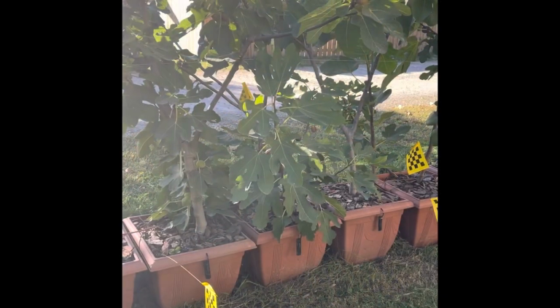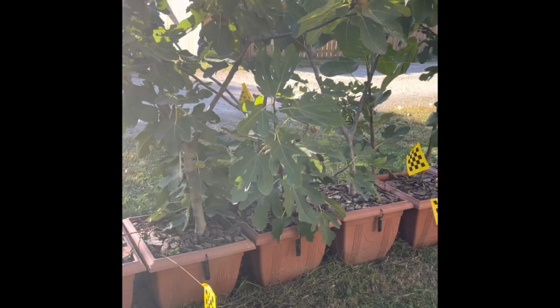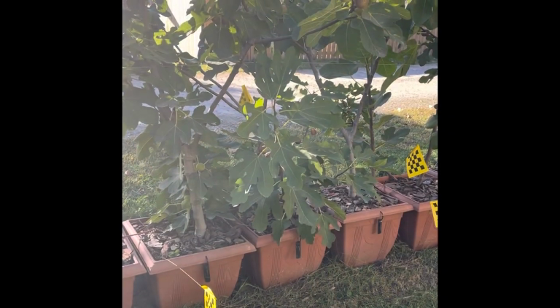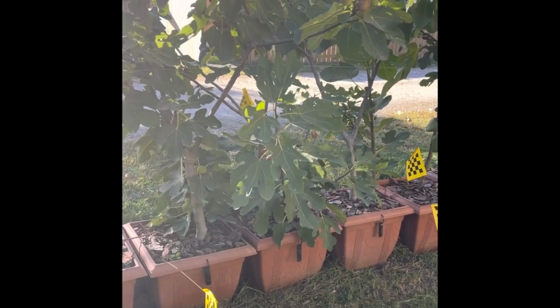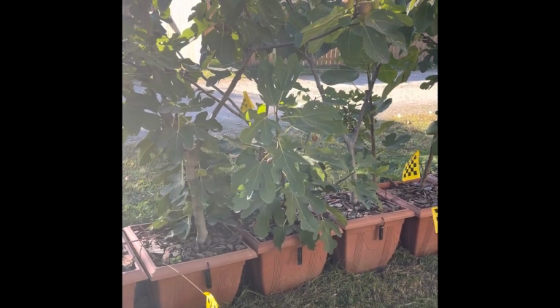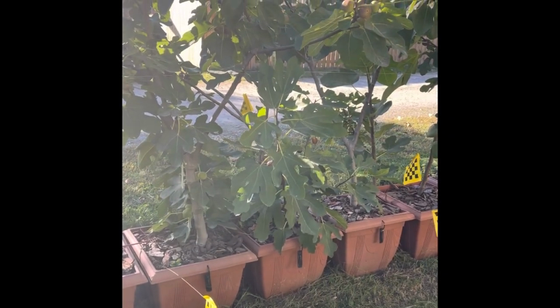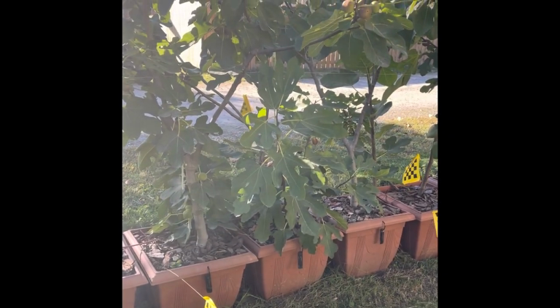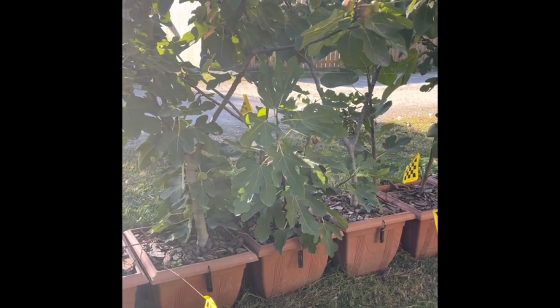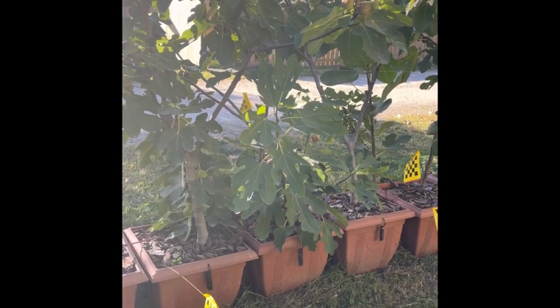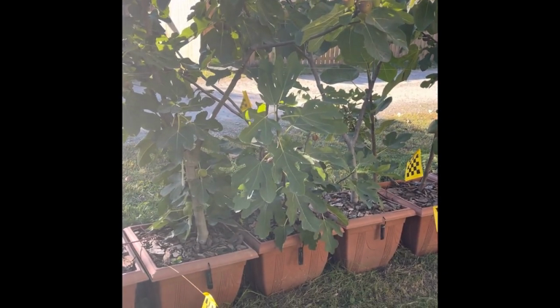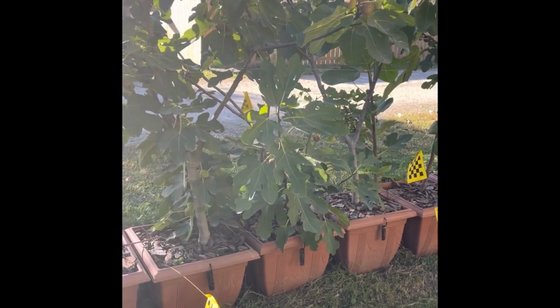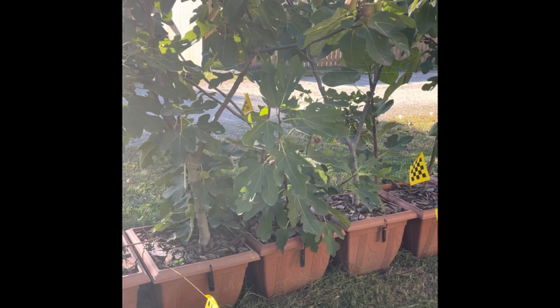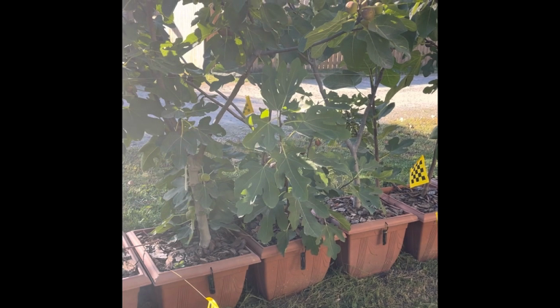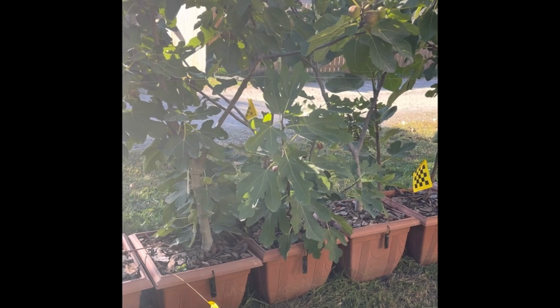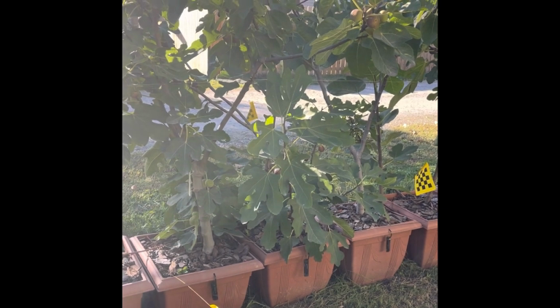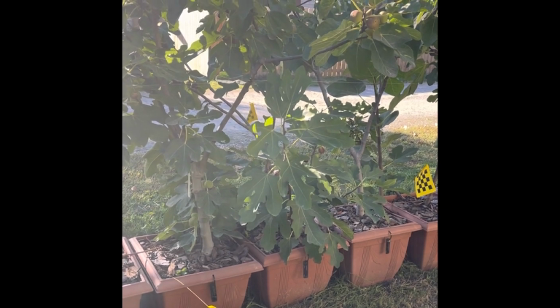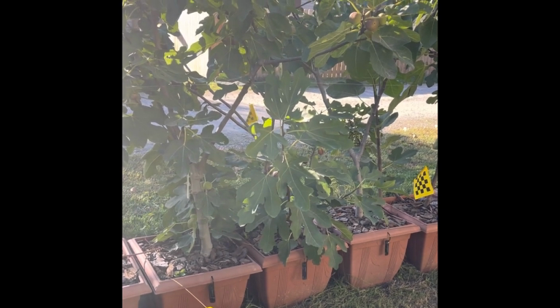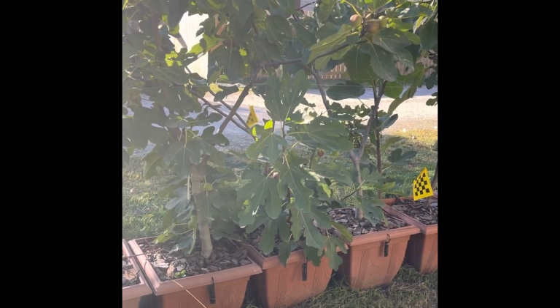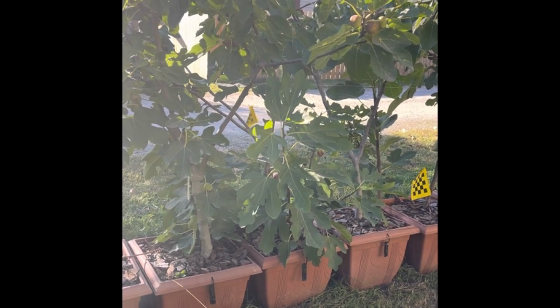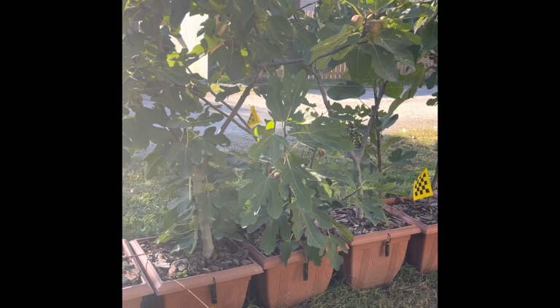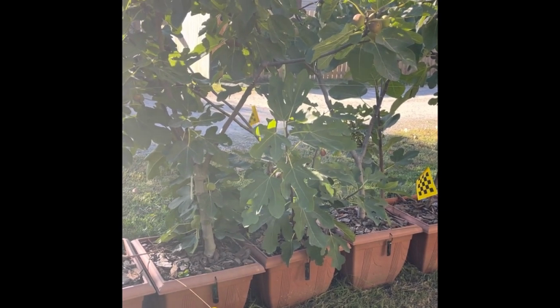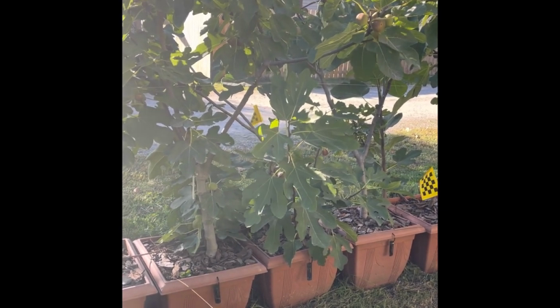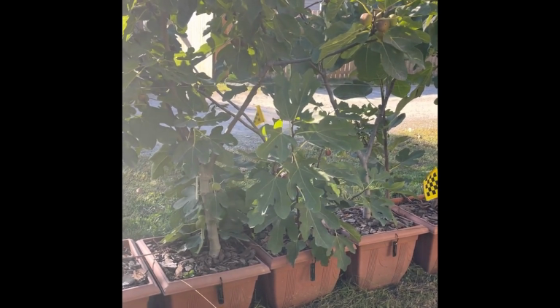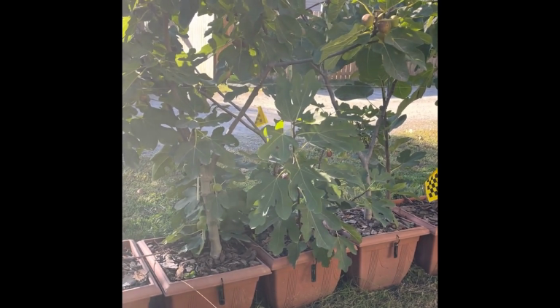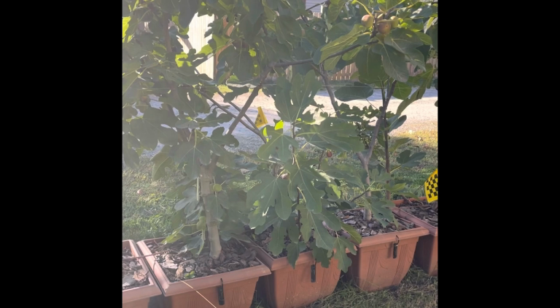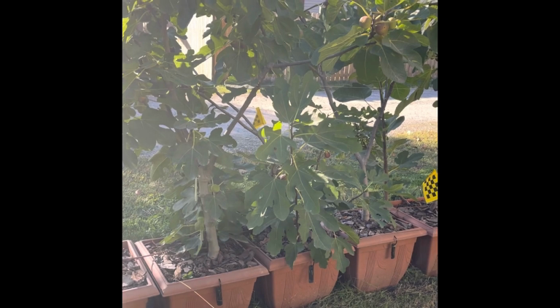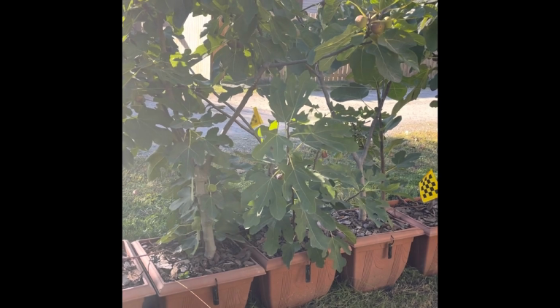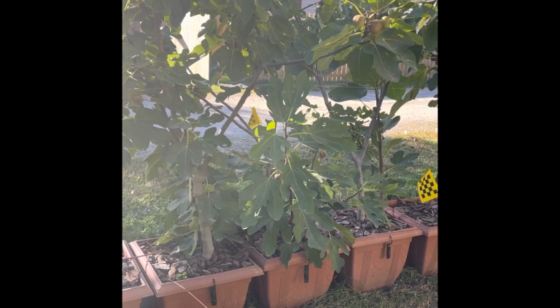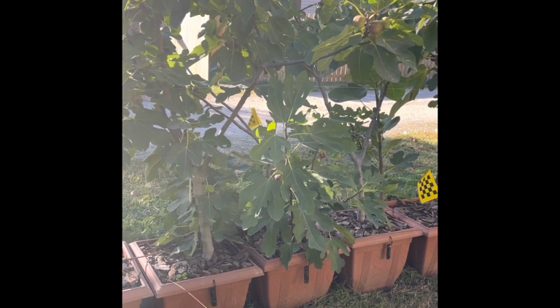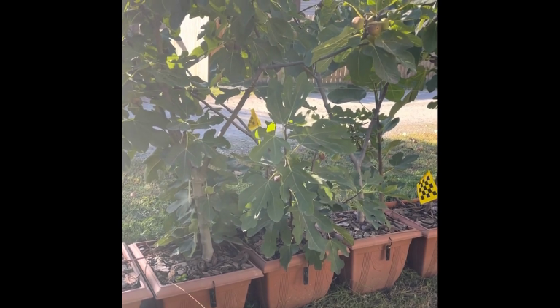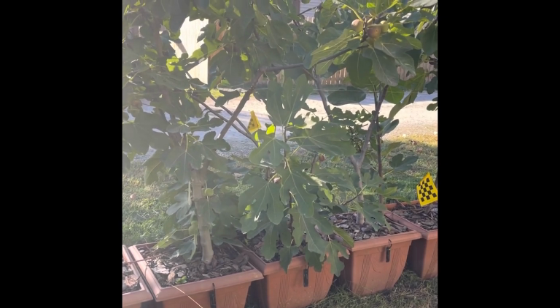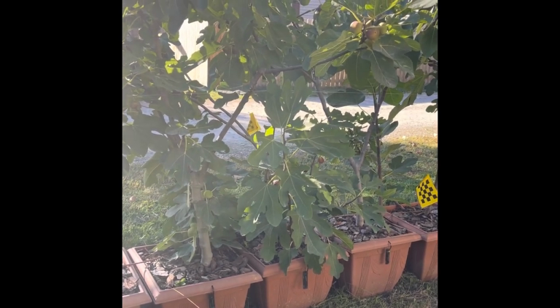Good afternoon, this is Dan Foster in the fig patch here in Michigan. It's October 1st and I'm reviewing some of my favorite figs of 2022 — some of the figs that I've put in my center row.